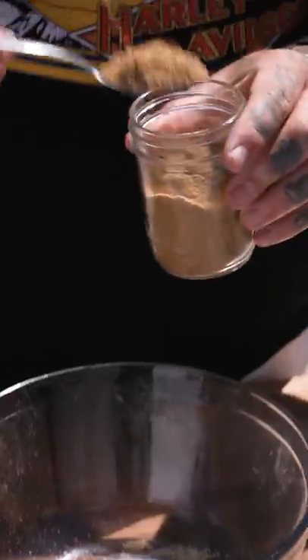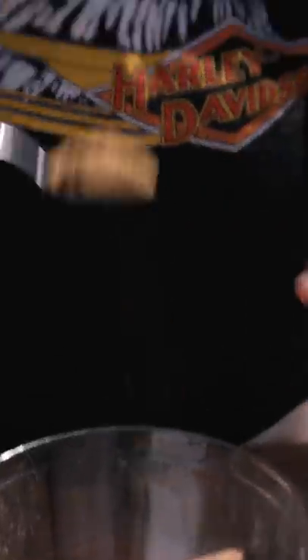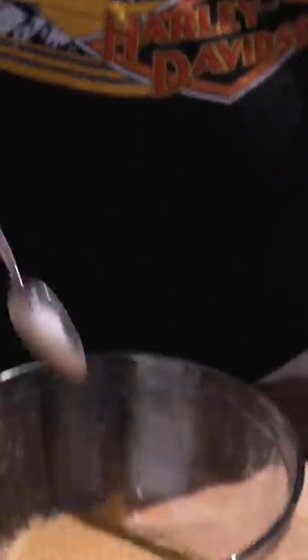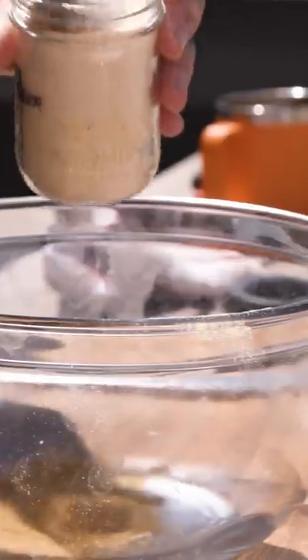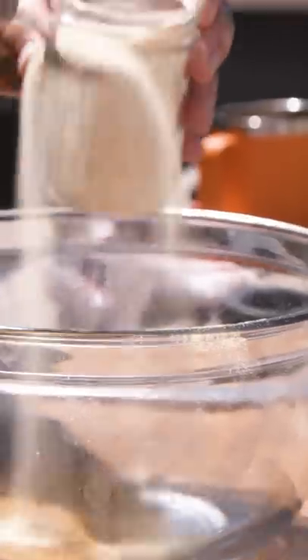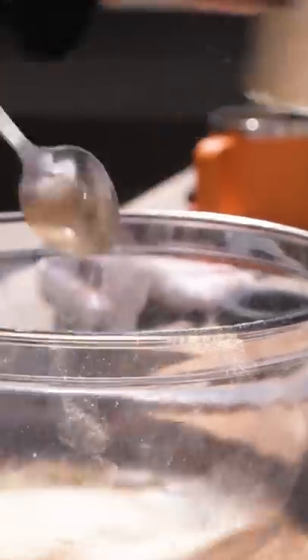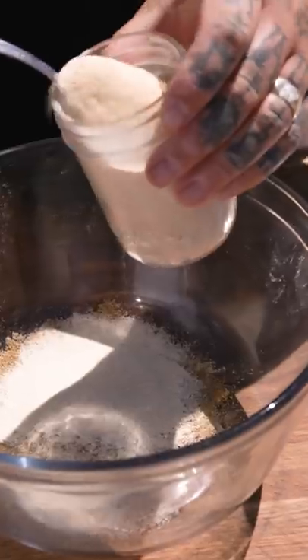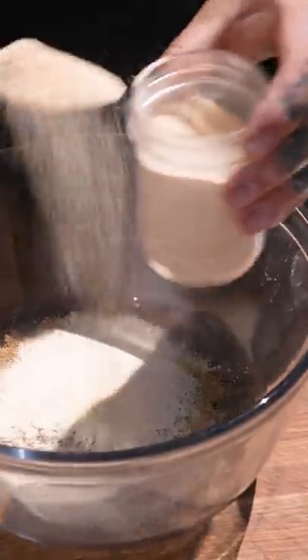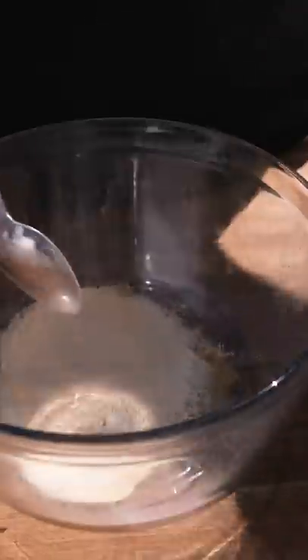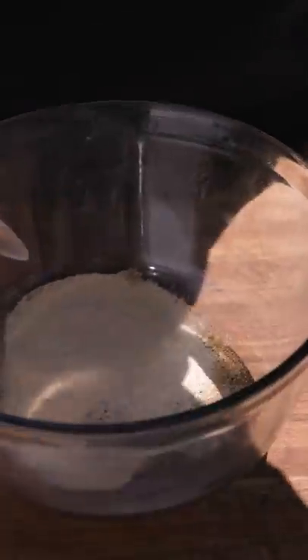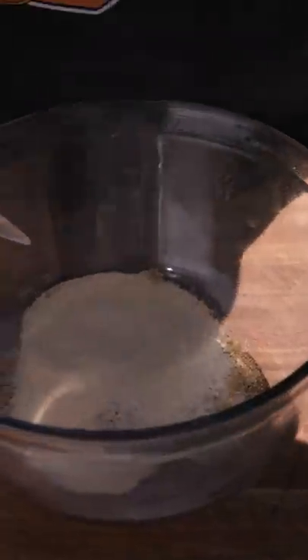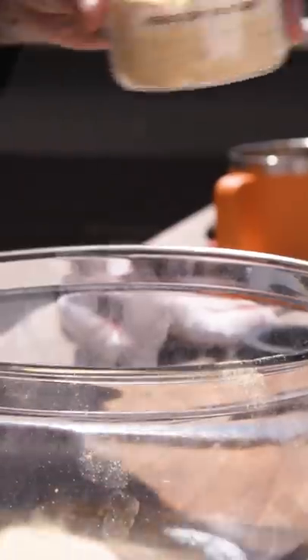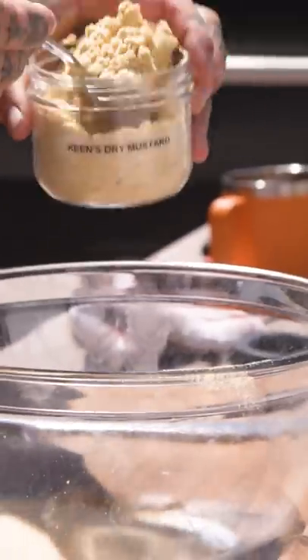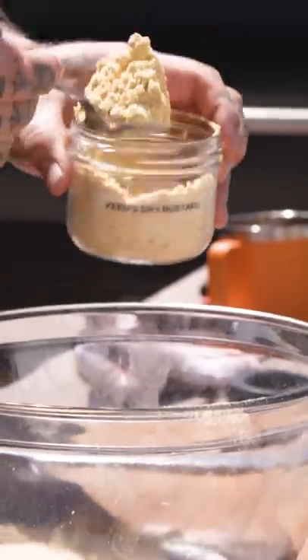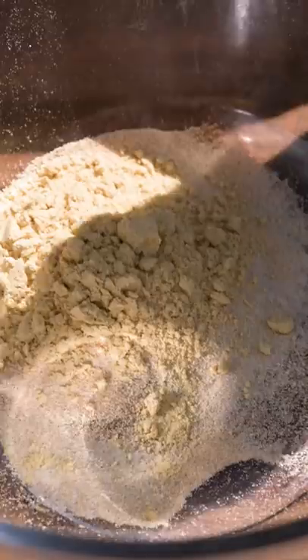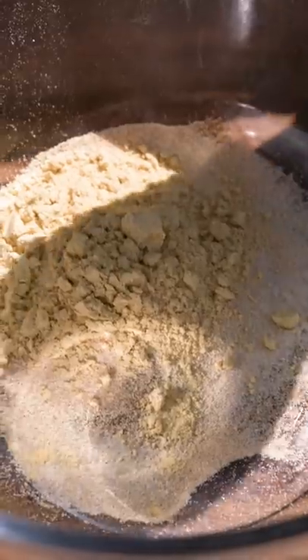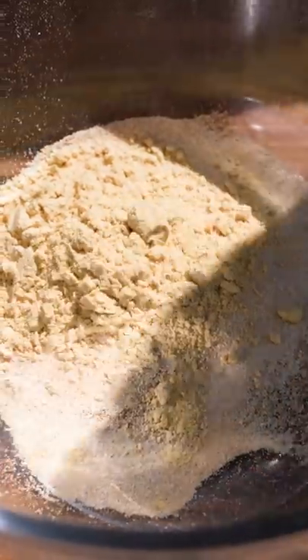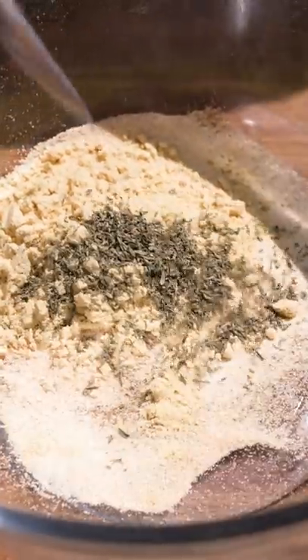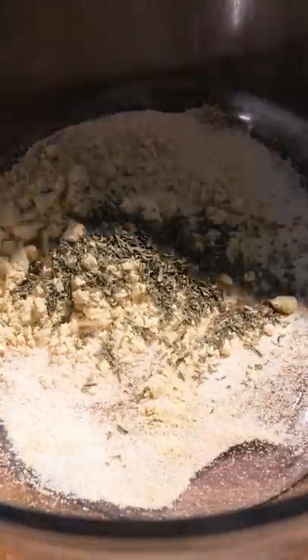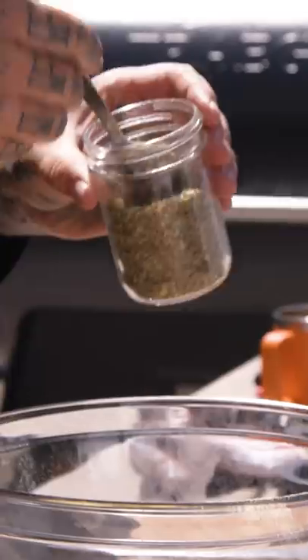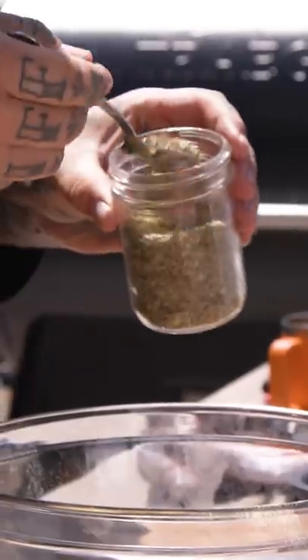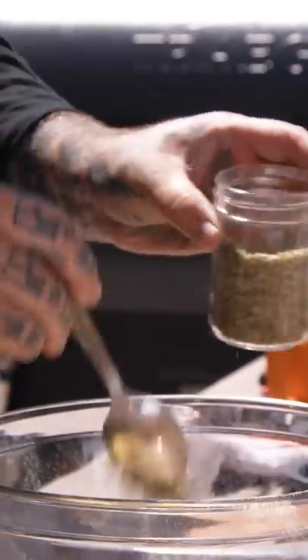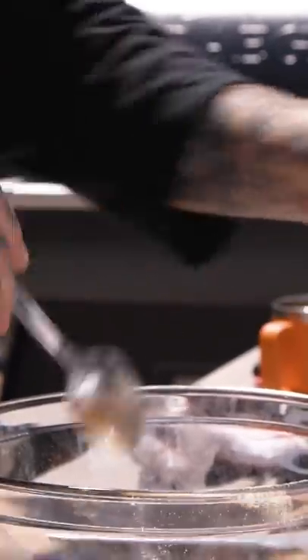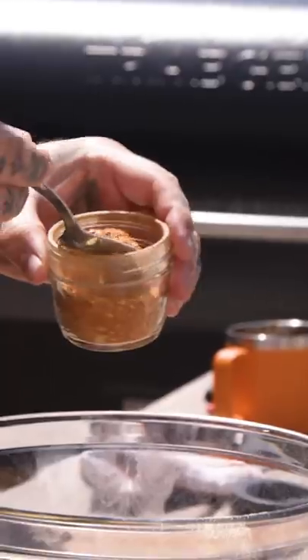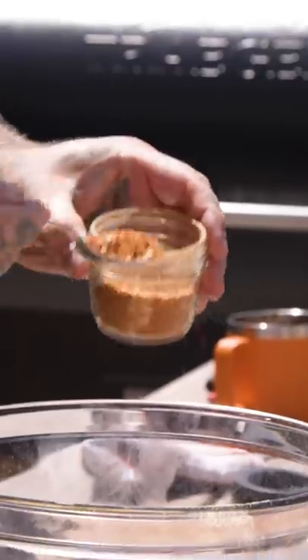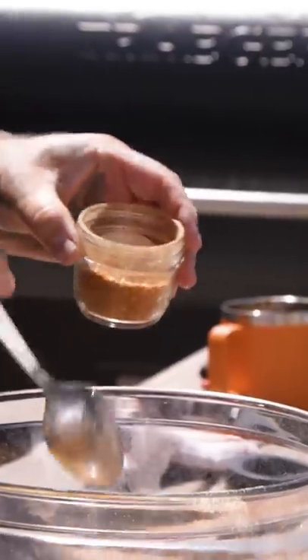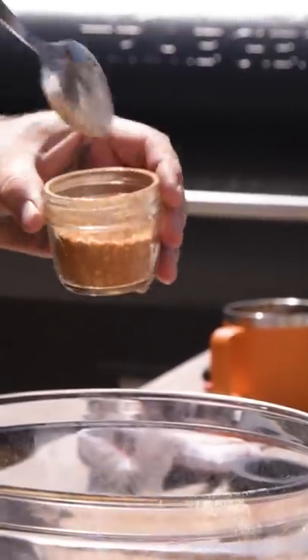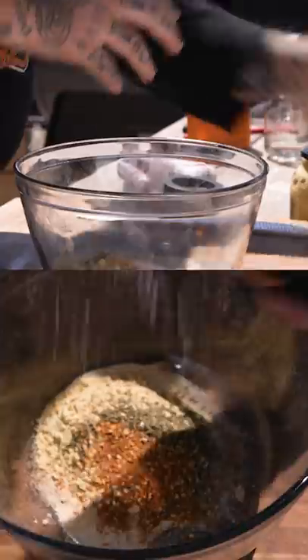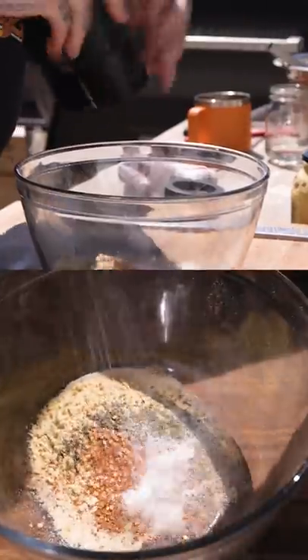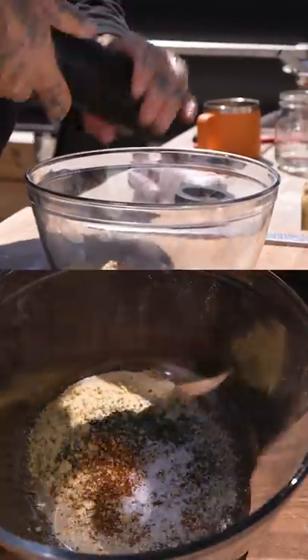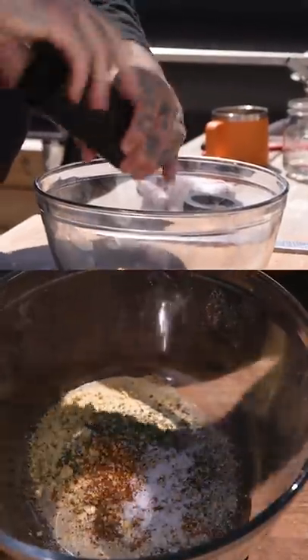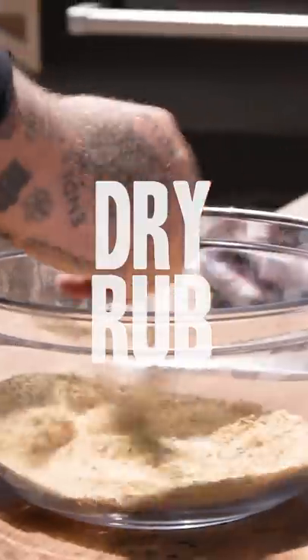One tablespoon of cumin. One tablespoon of onion powder. One tablespoon of garlic powder. One tablespoon of mustard powder. Half a tablespoon of oregano. Half a tablespoon of dried thyme. Half a tablespoon of dried pepperoncinis. Salt and pepper to taste. Dry rub.